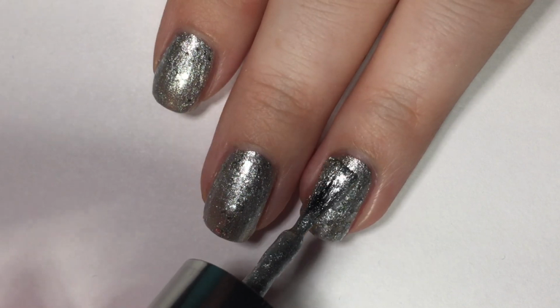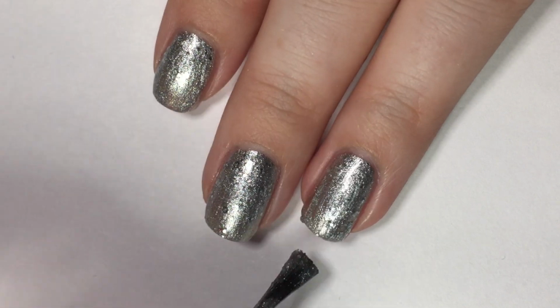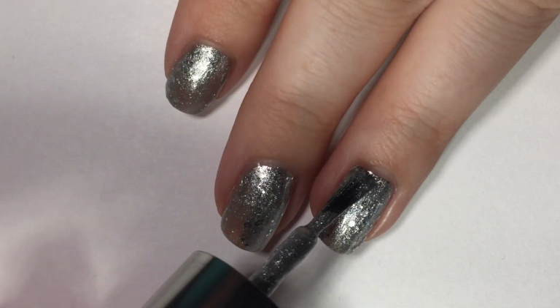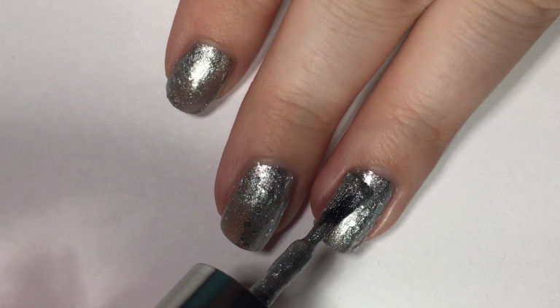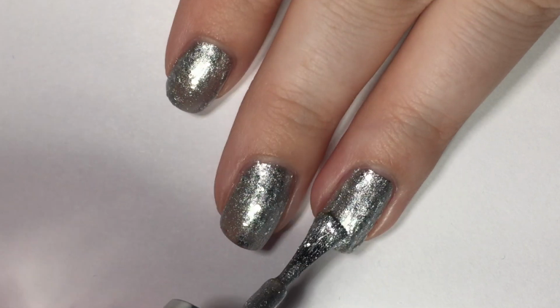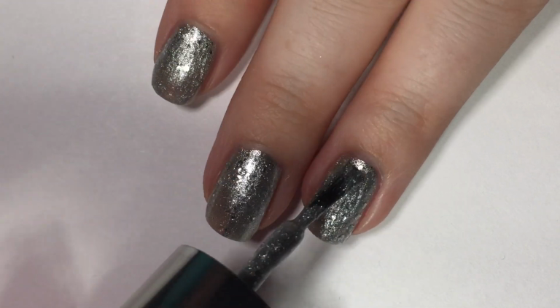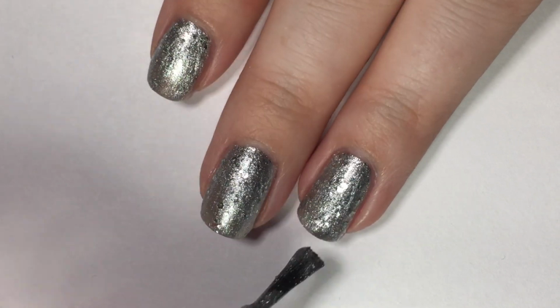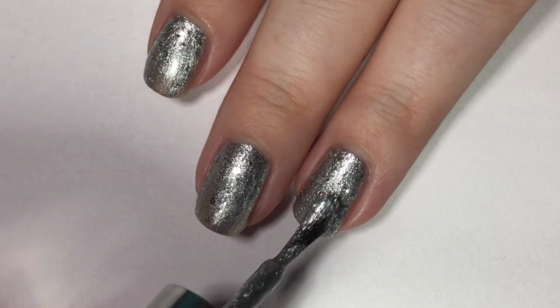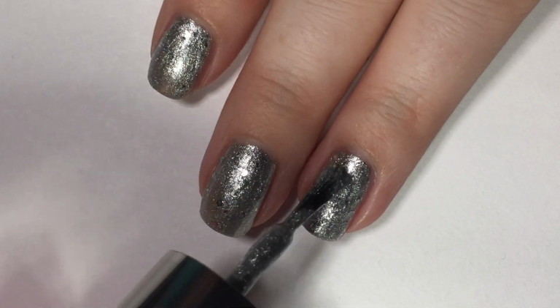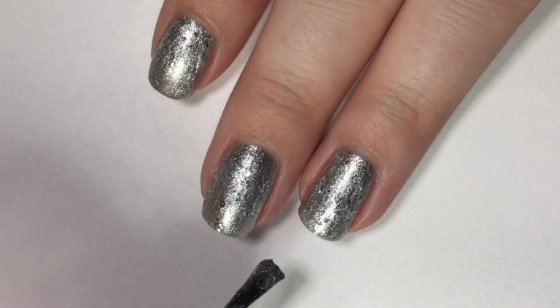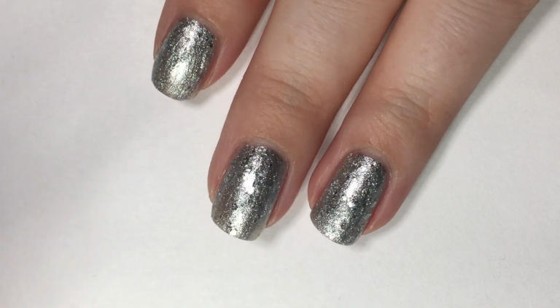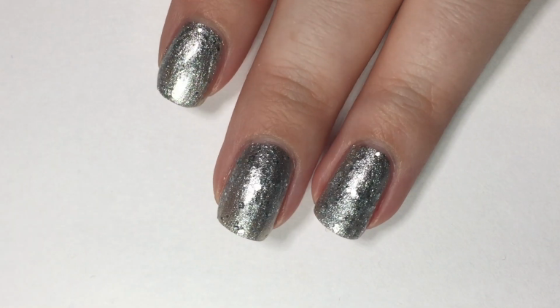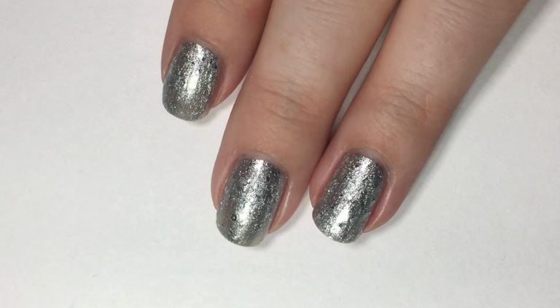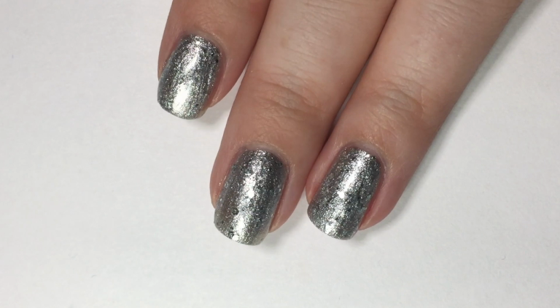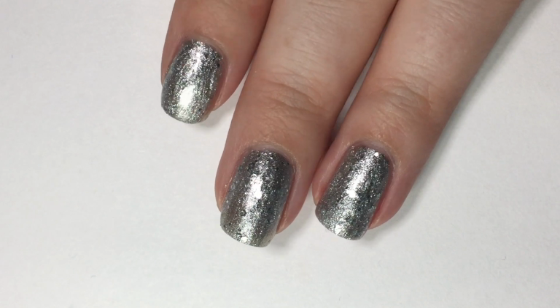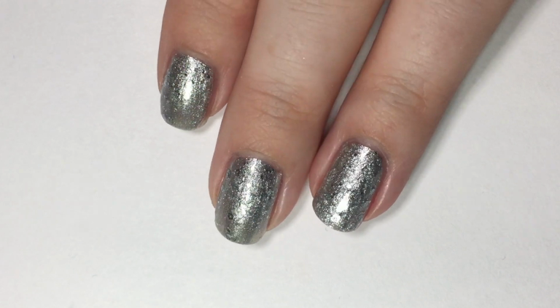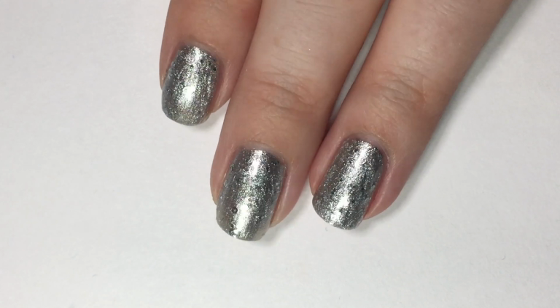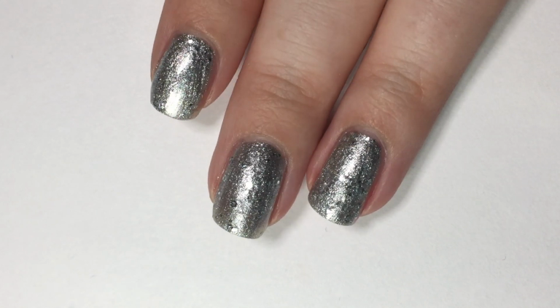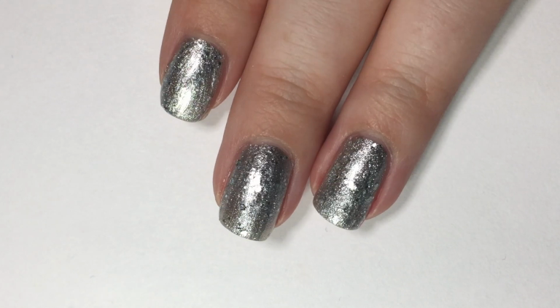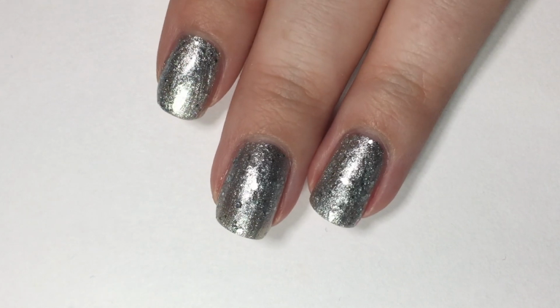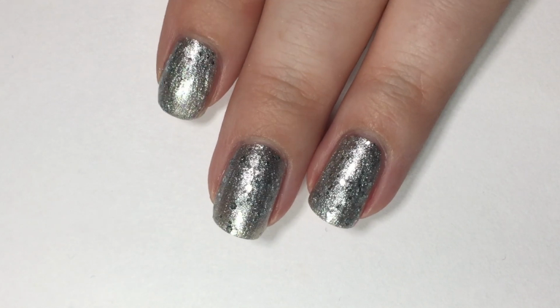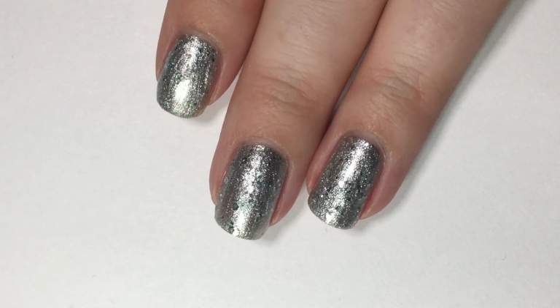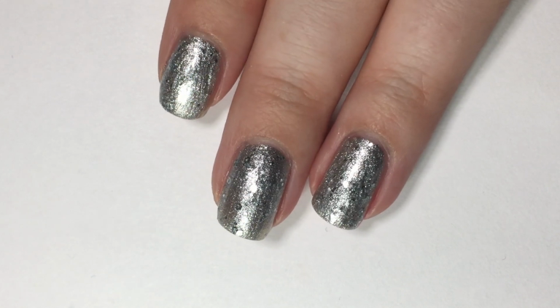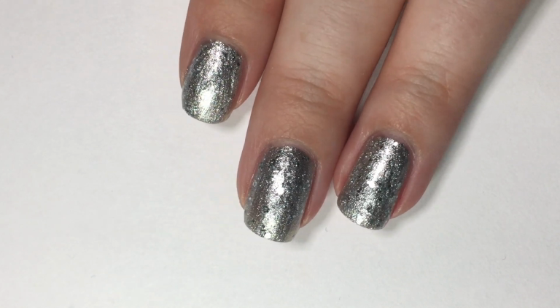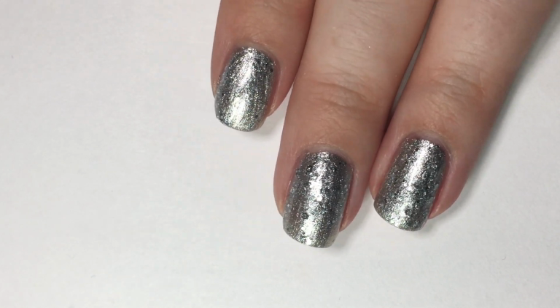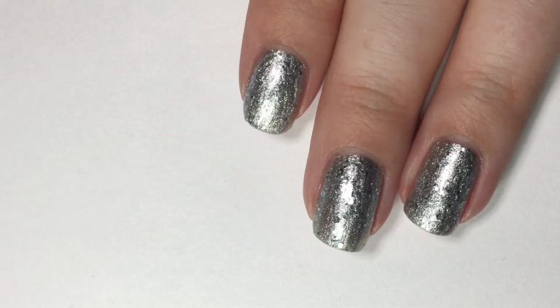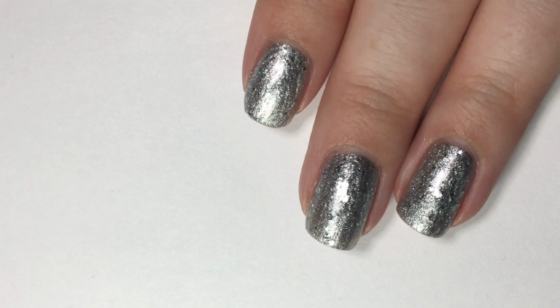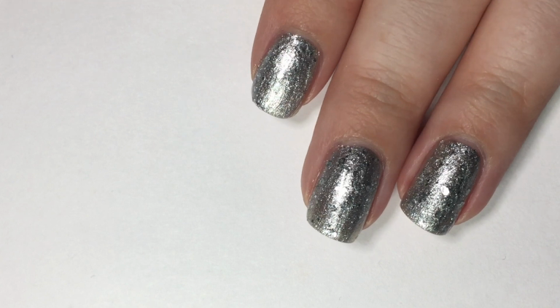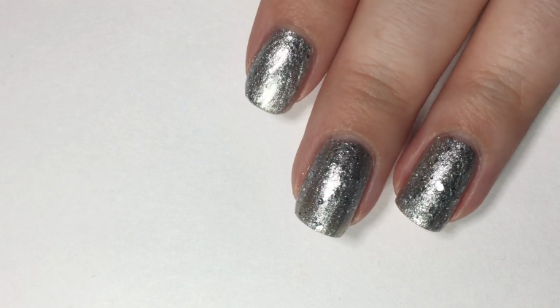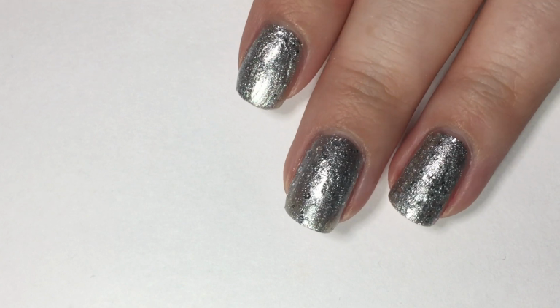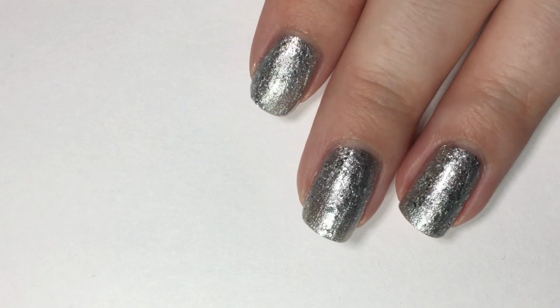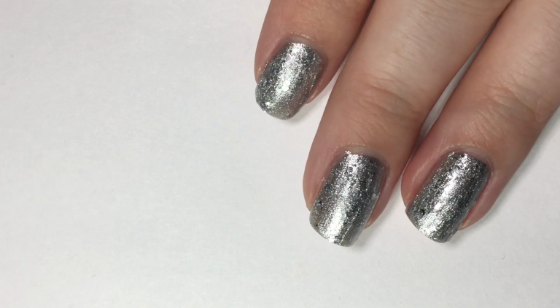However, of course, with top coat the texture does kind of die down a bit. So if you want it completely smooth, you might need two coats of top coat. But other than that, it's a great polish and here is your final look at it.